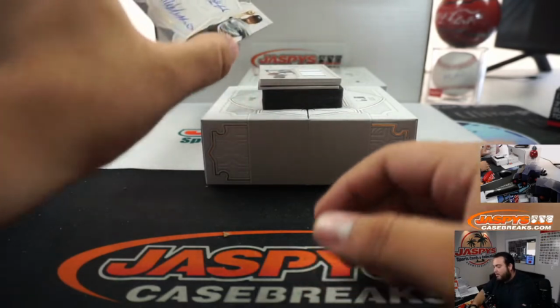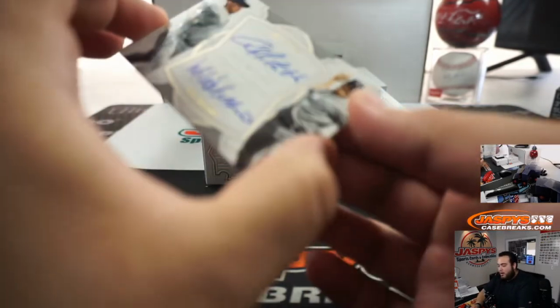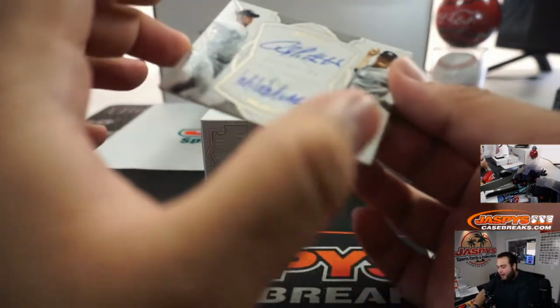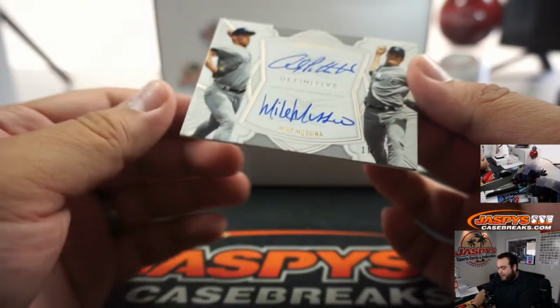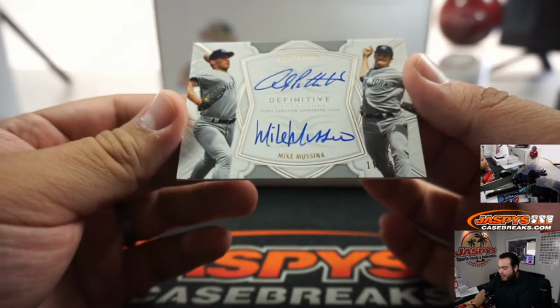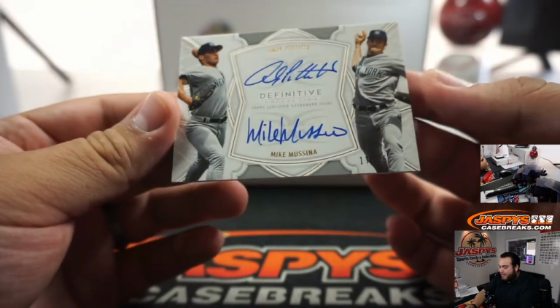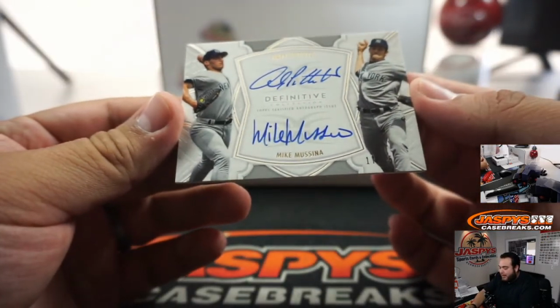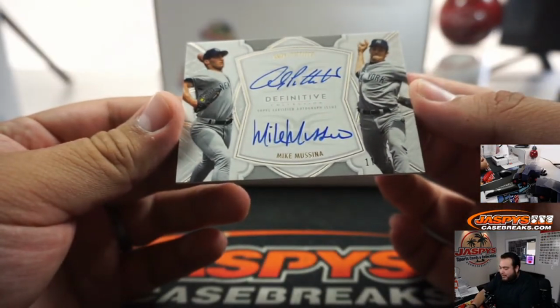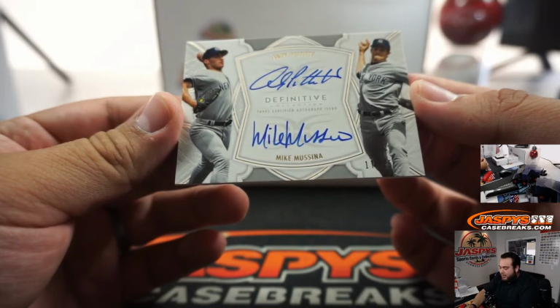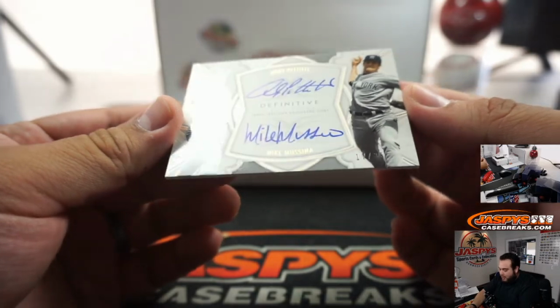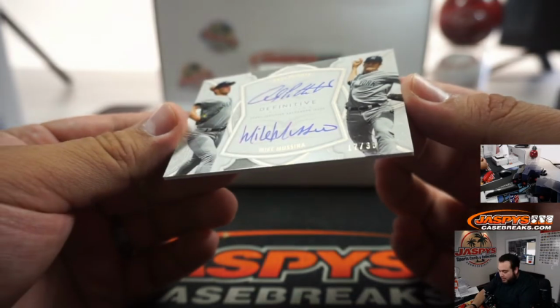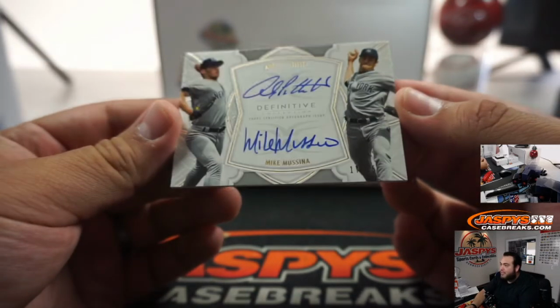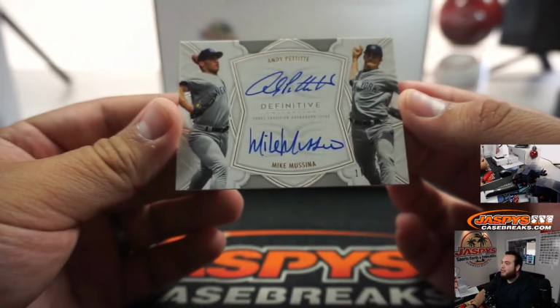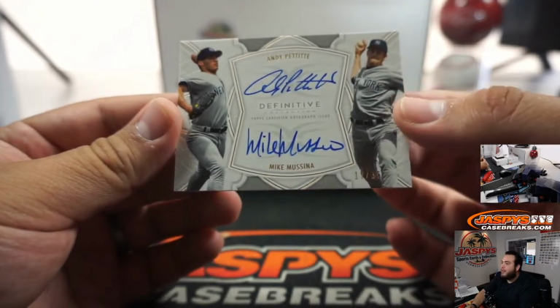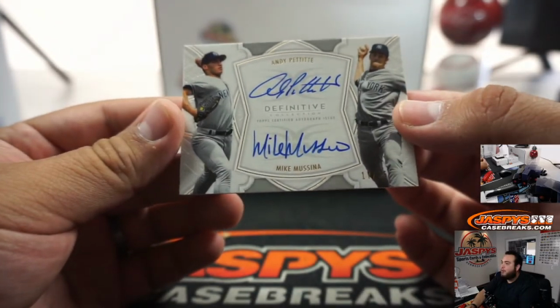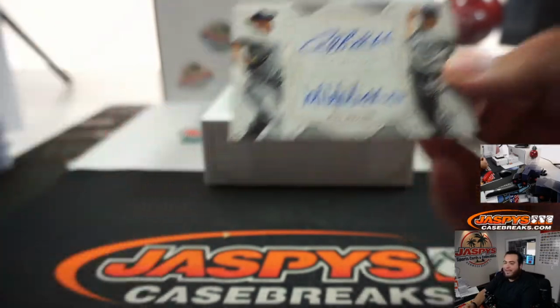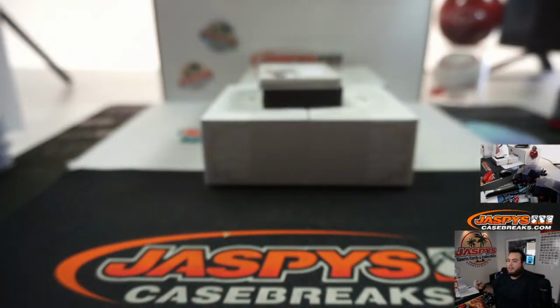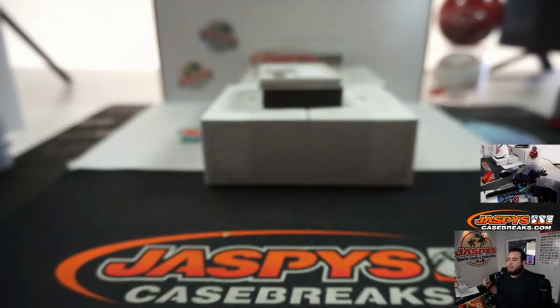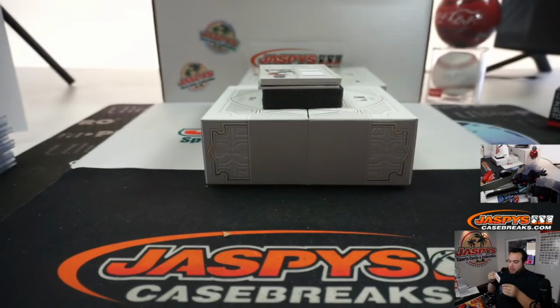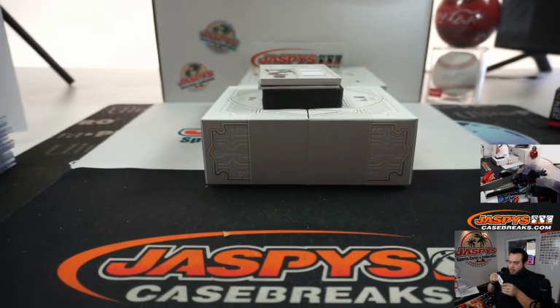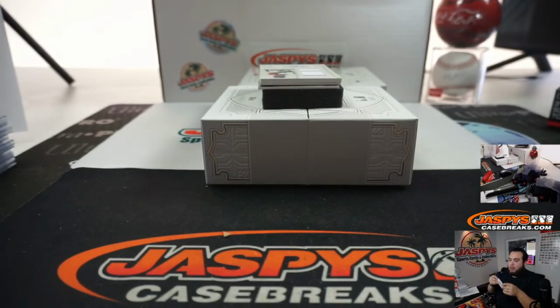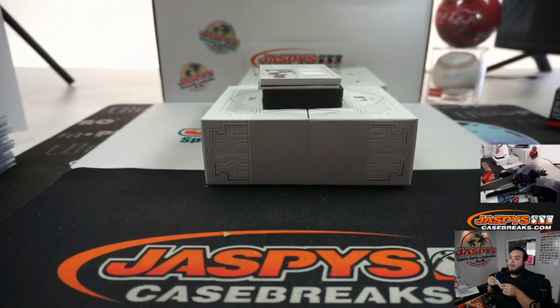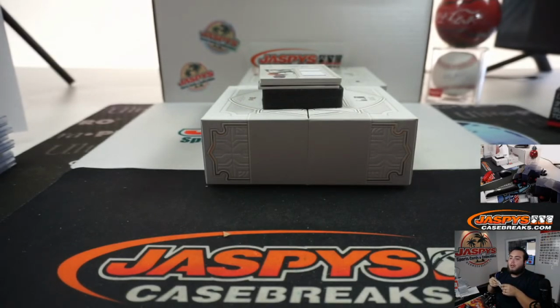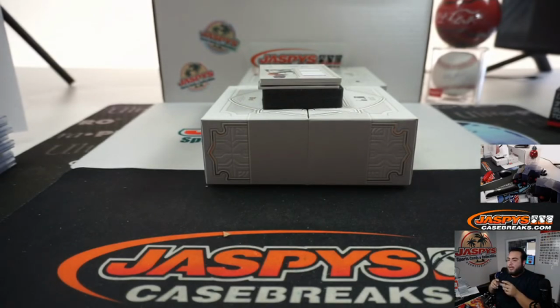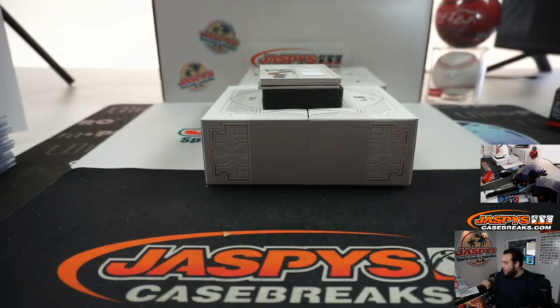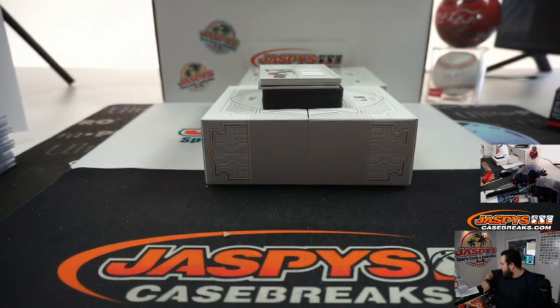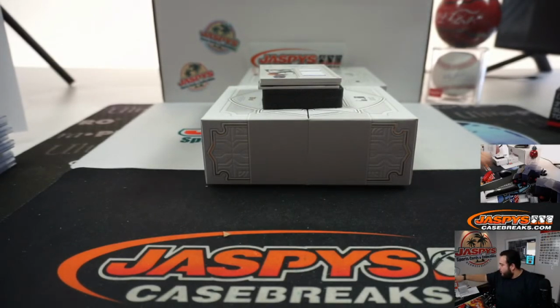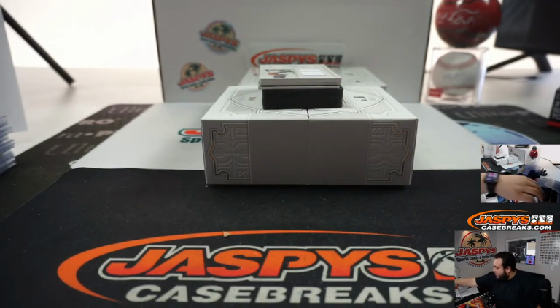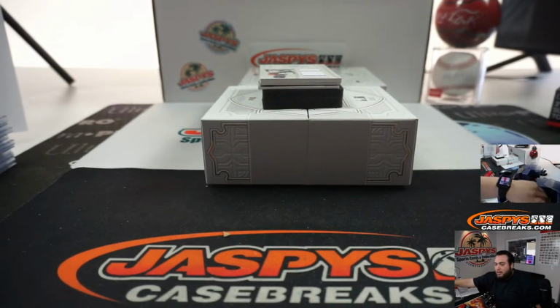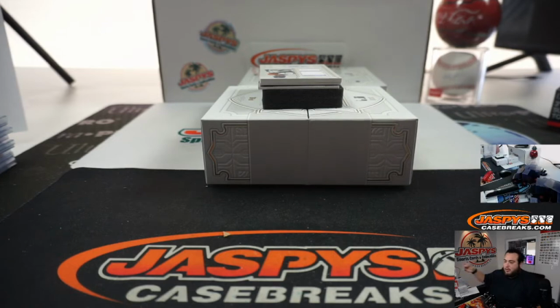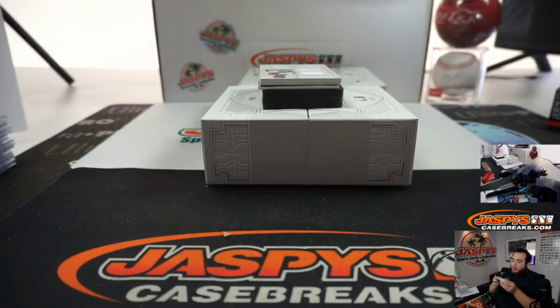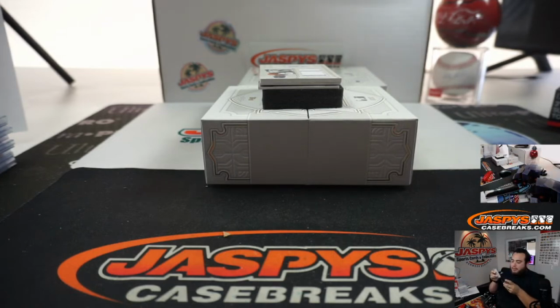Dual autograph — Andy Pettitte, Mike Mussina, 17 out of 35, both for the Yankees. Baseball Boy — whenever it sells out, so we don't really have a set break schedule.